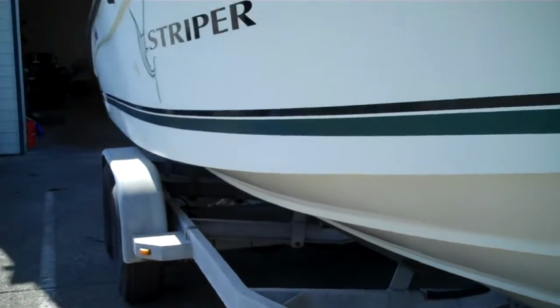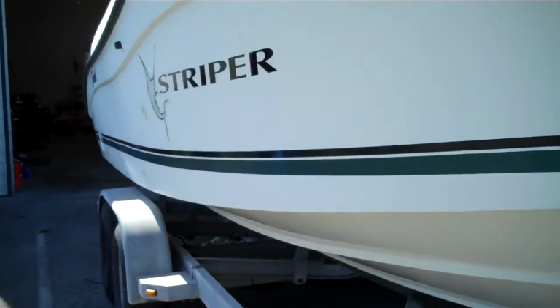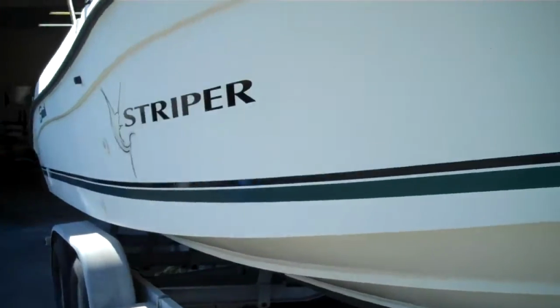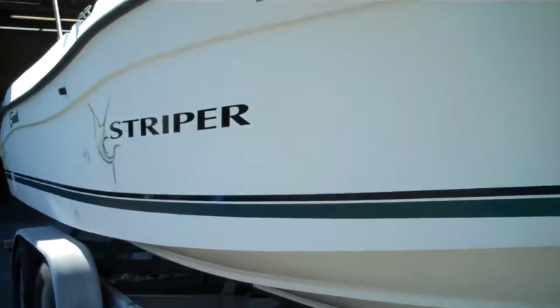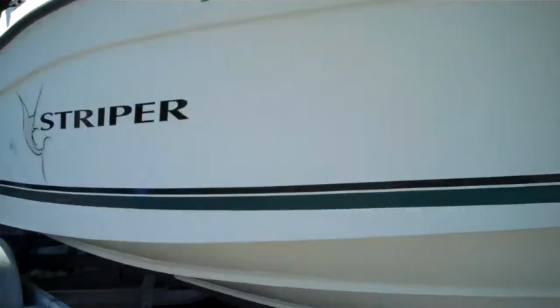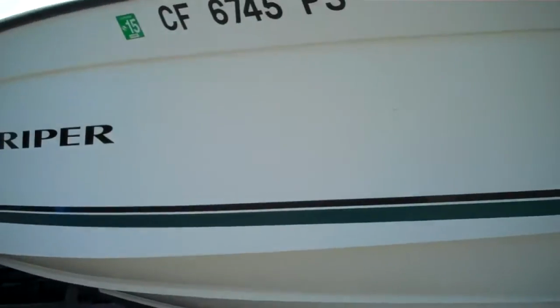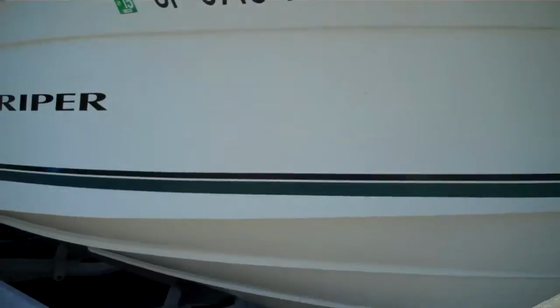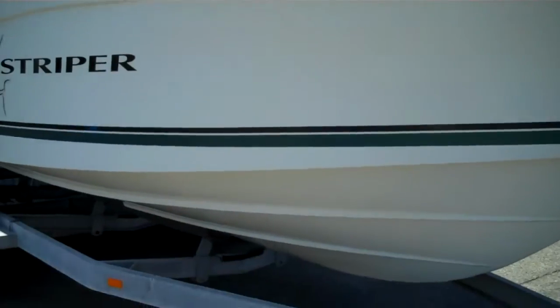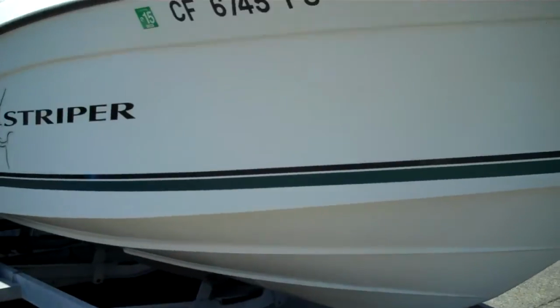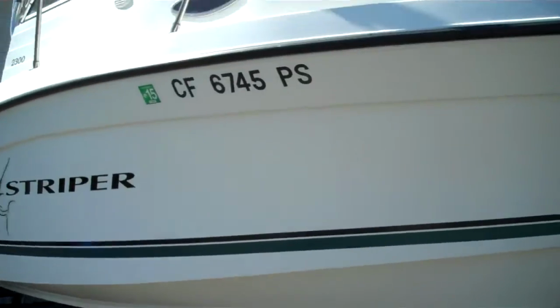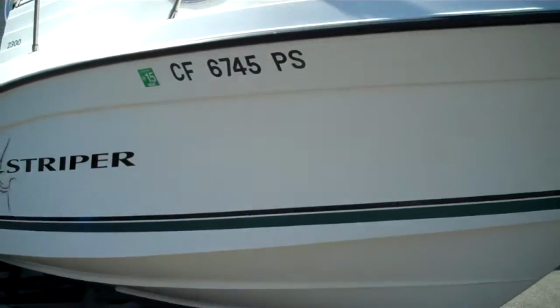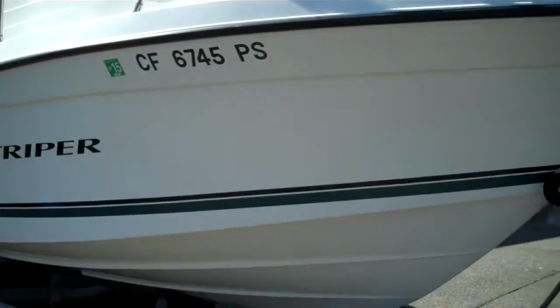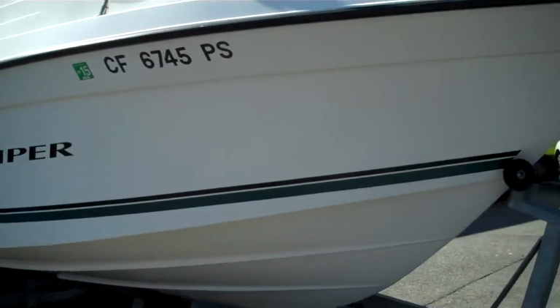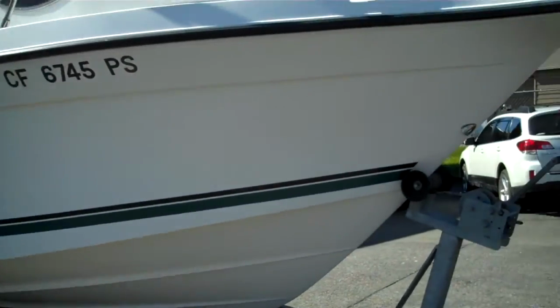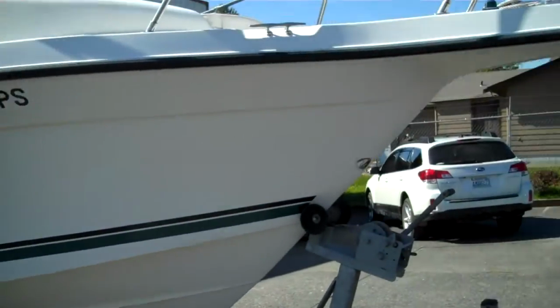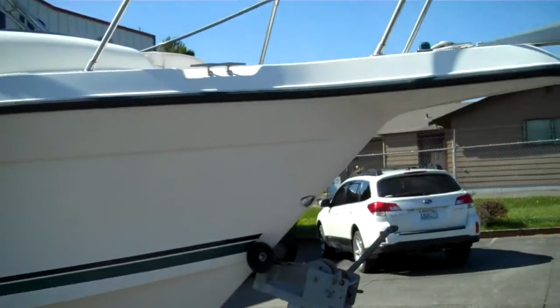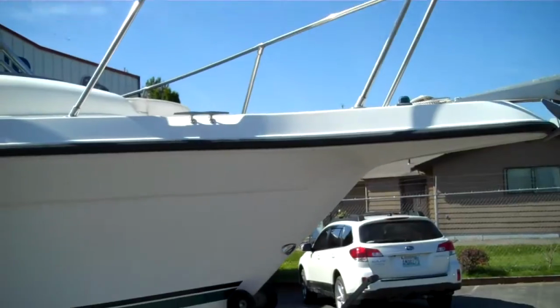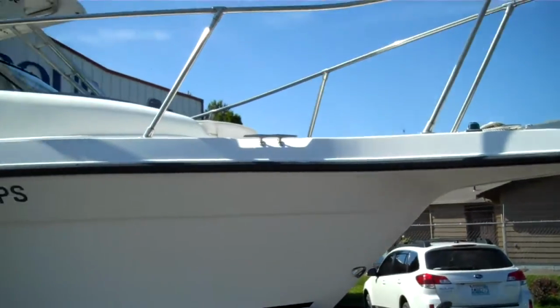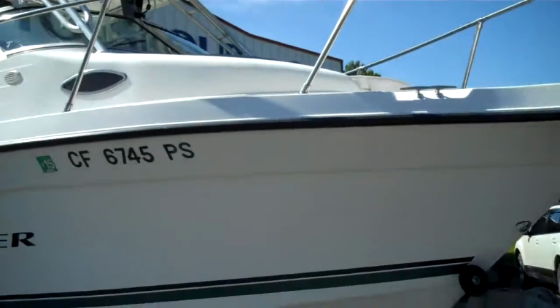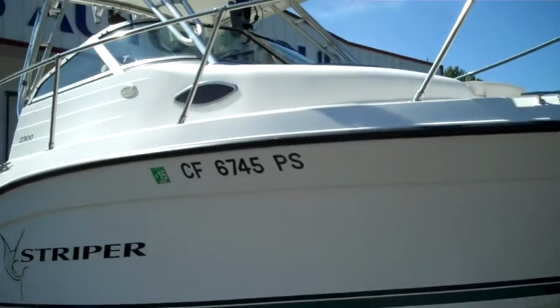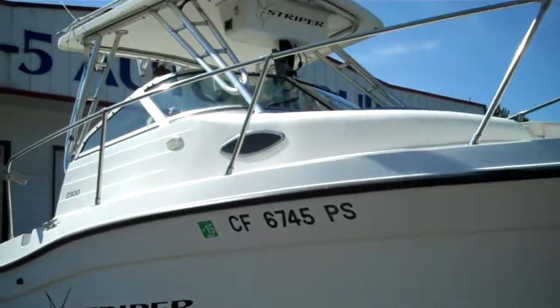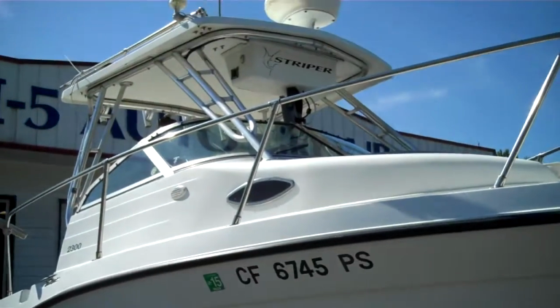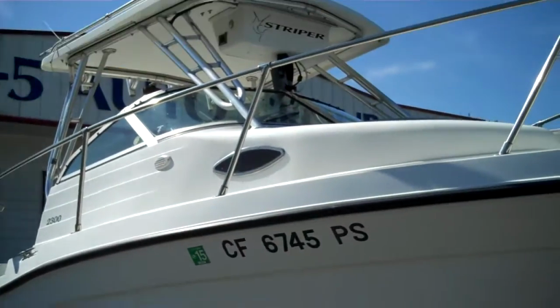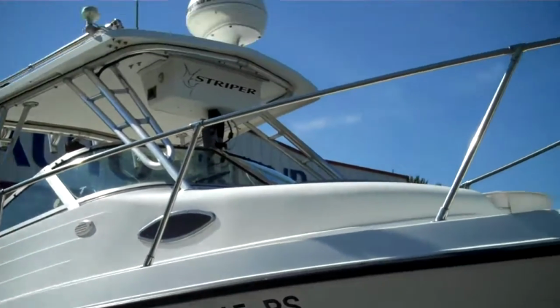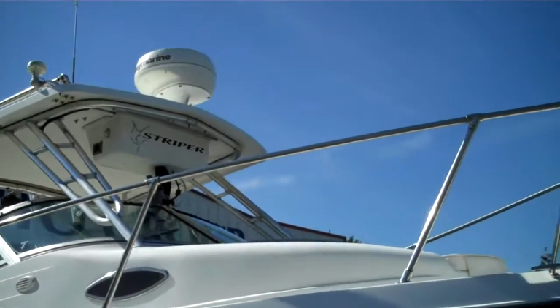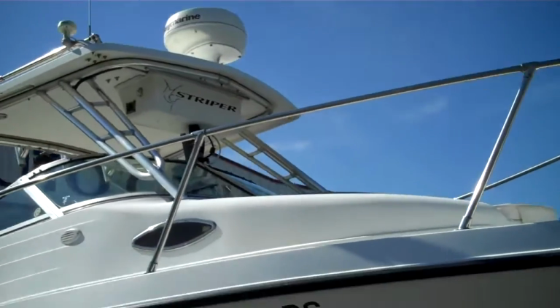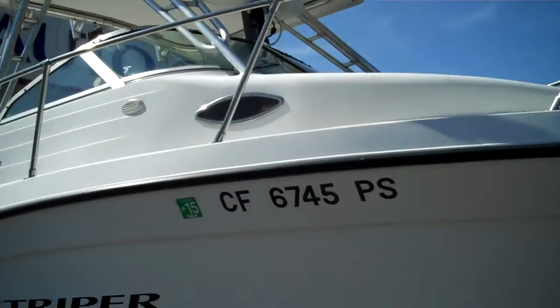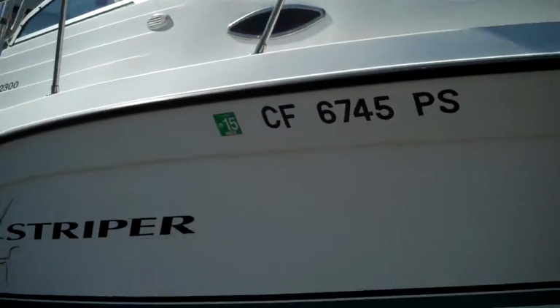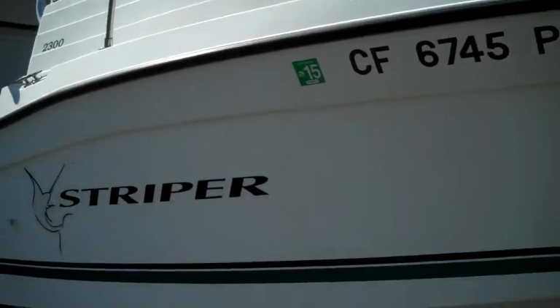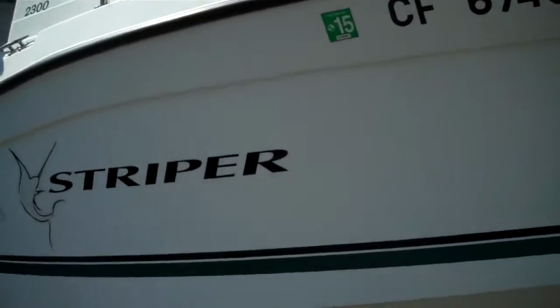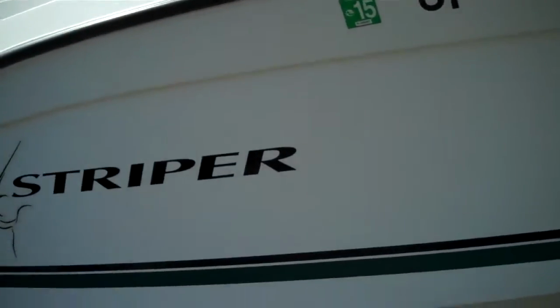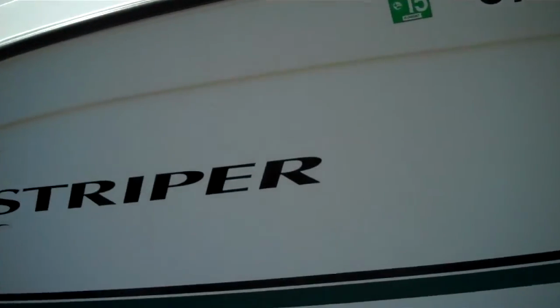Comes on the galvanized tandem trailer. The whole package is around $19.5k. A ton of electronics — back in the day this would be about 6 grand worth of electronics, I would say.